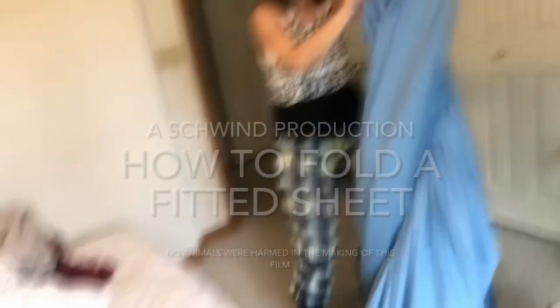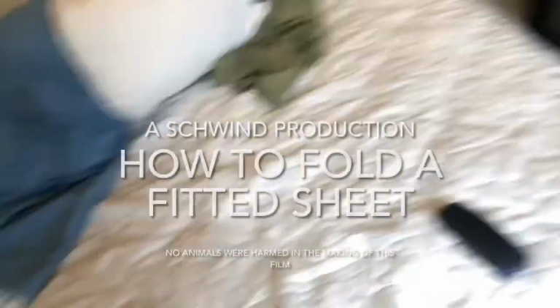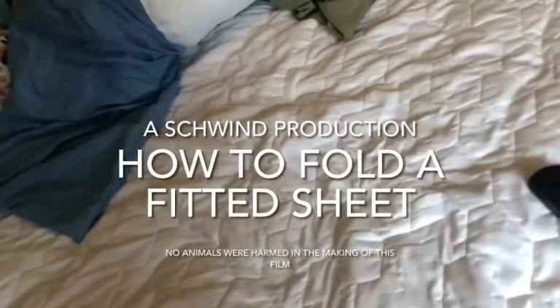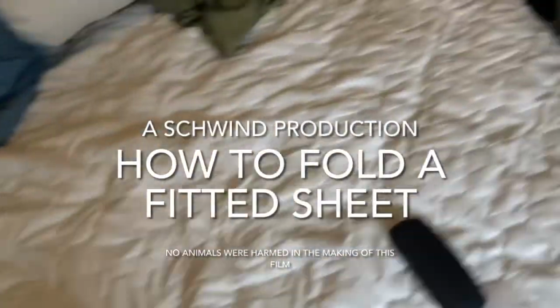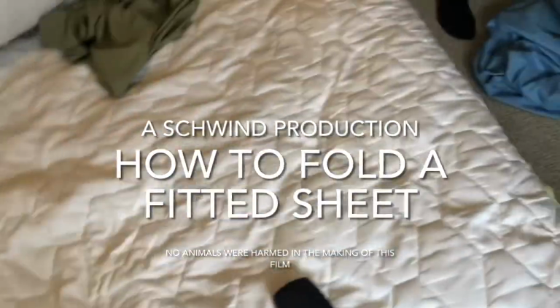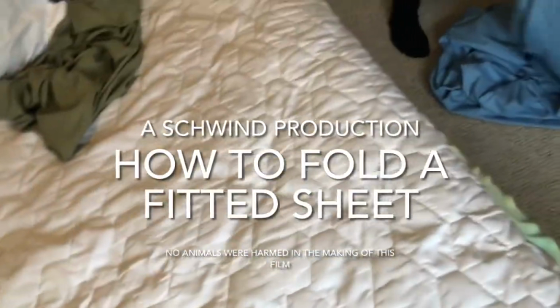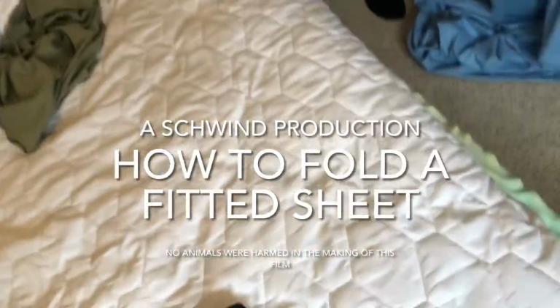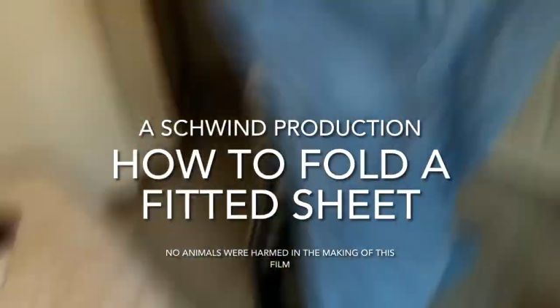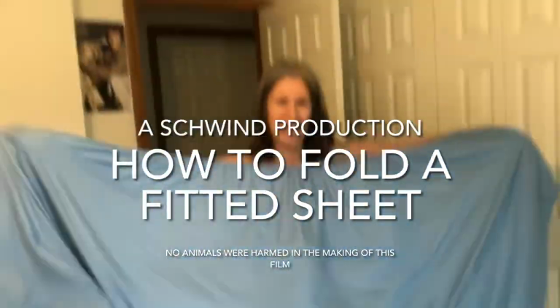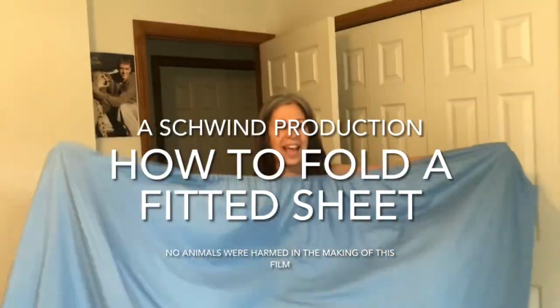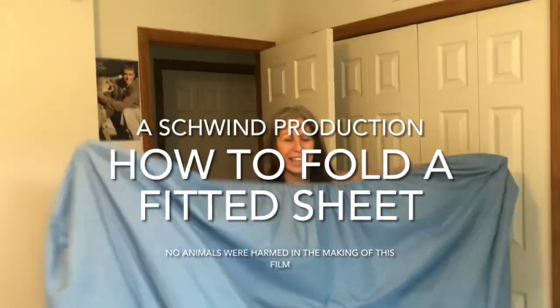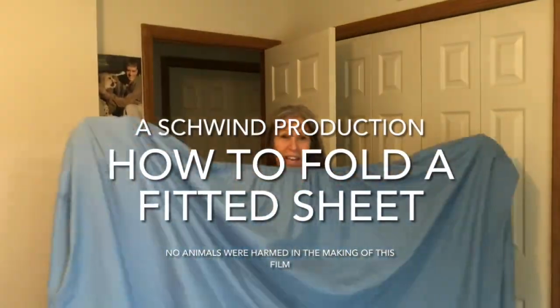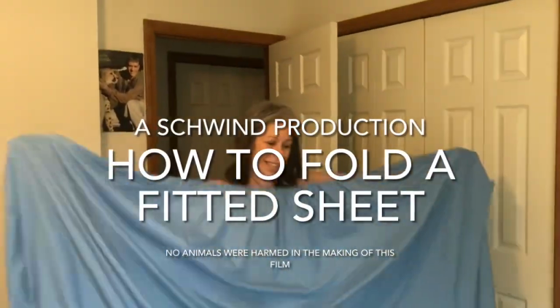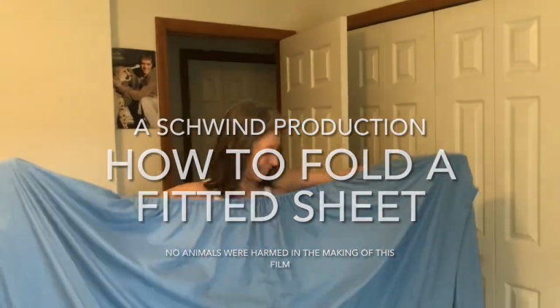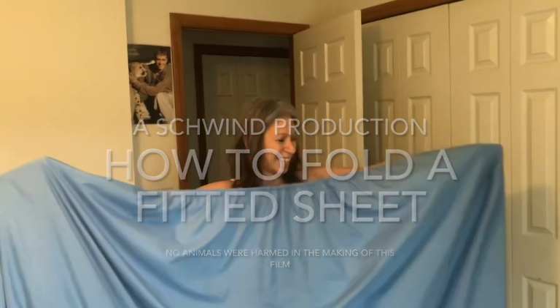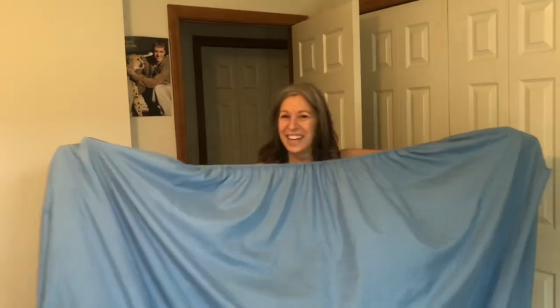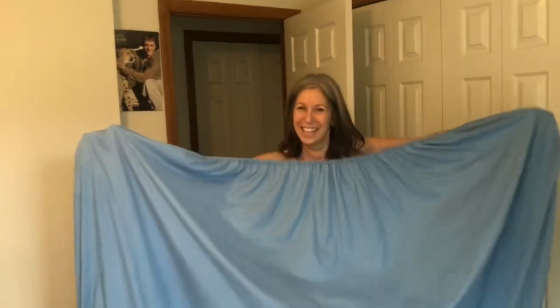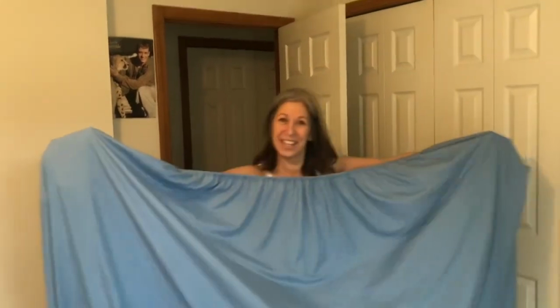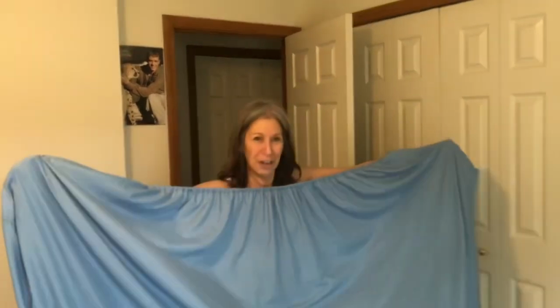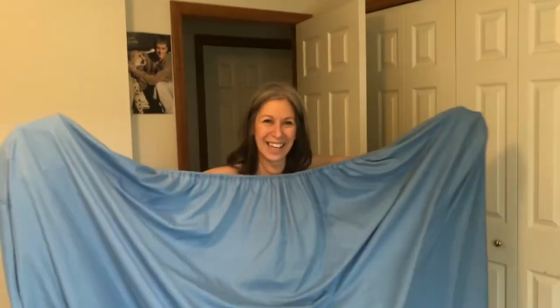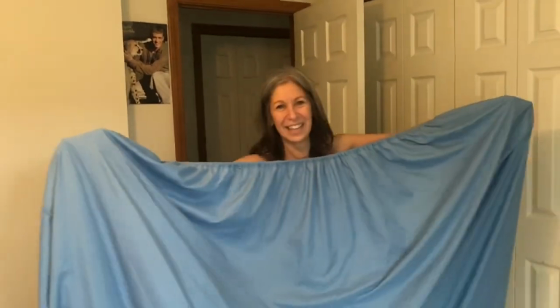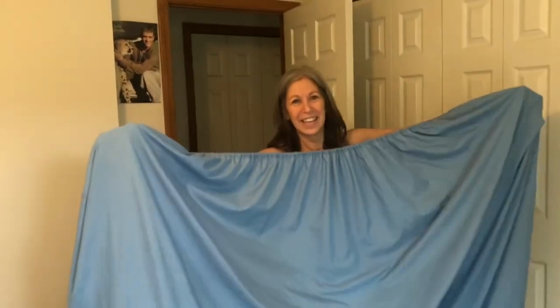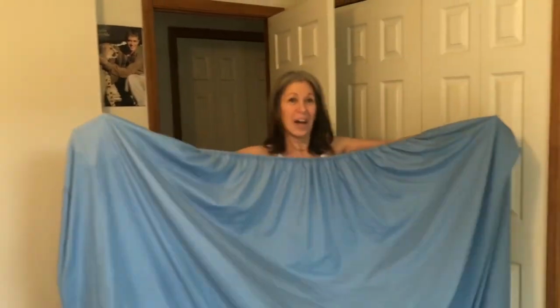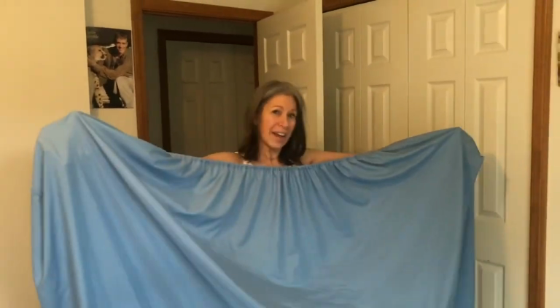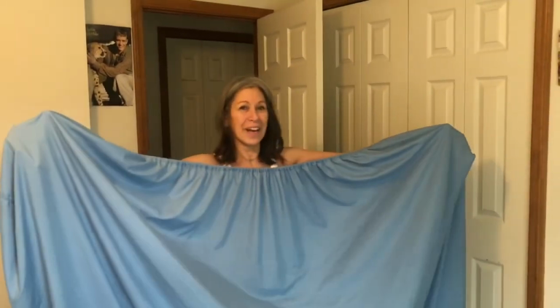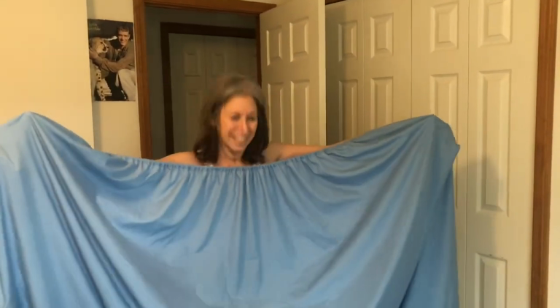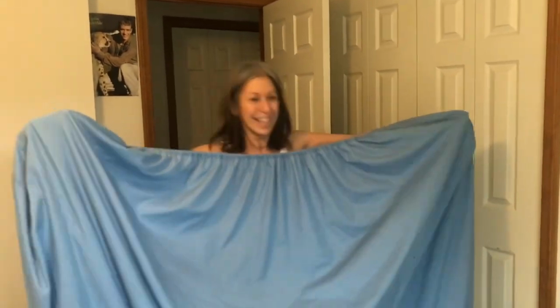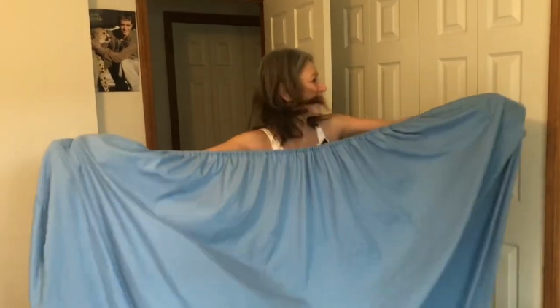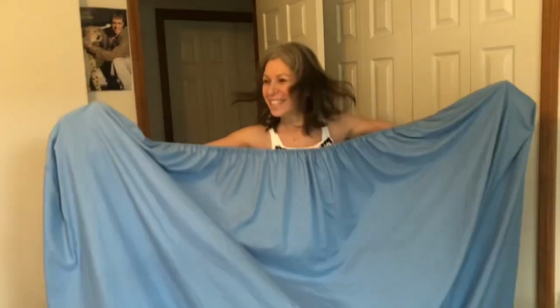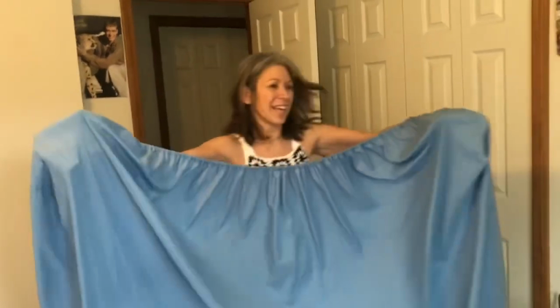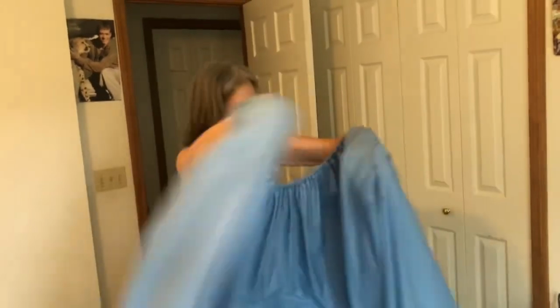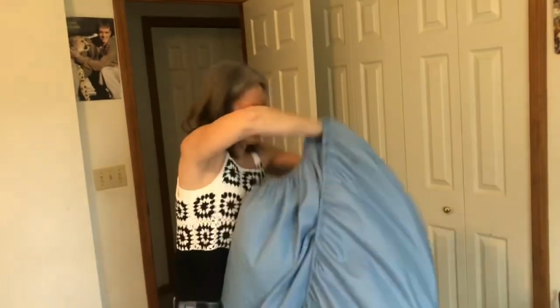Now our alumnus Janet is going to show us how to fold a fitted sheet. All right, go Janet!